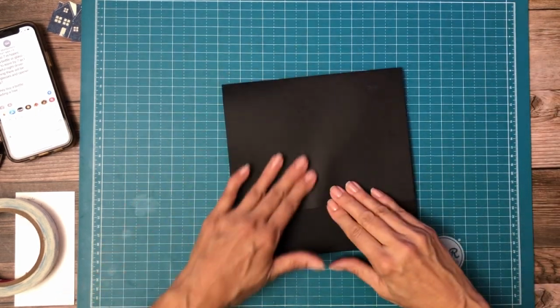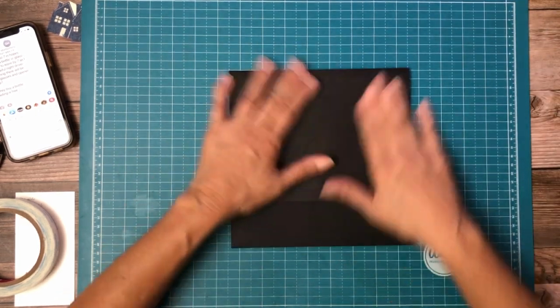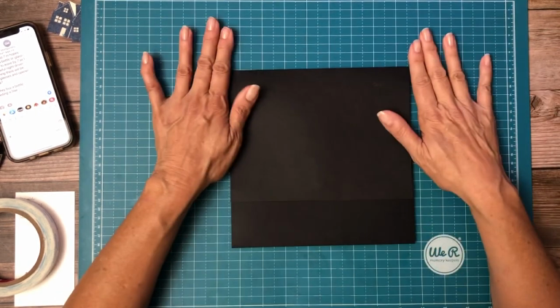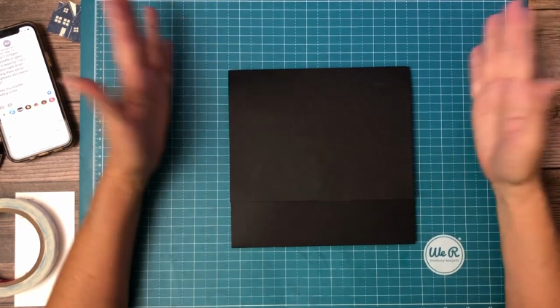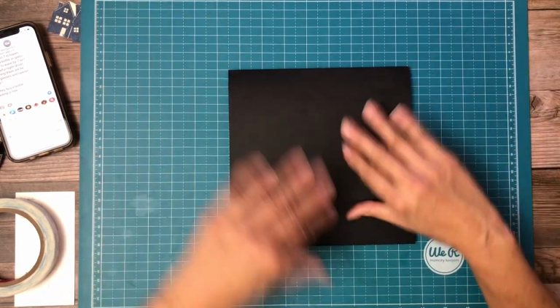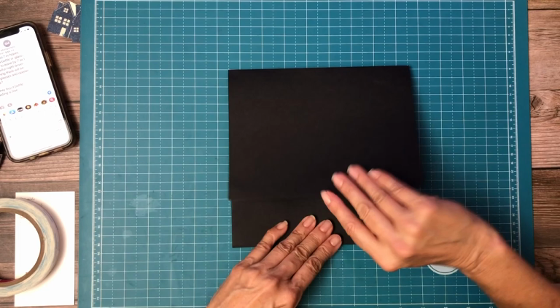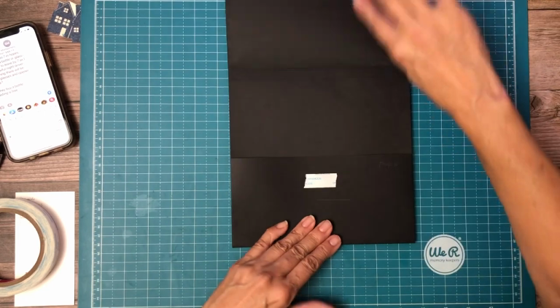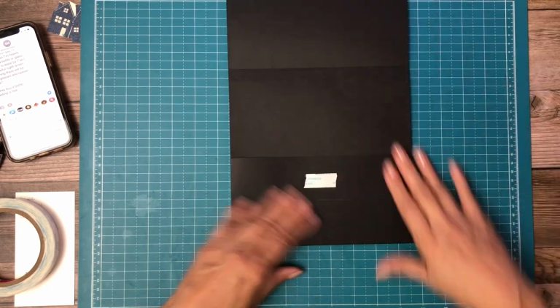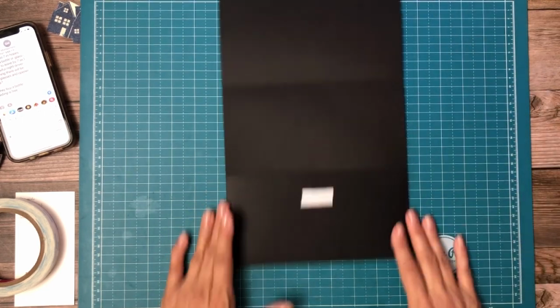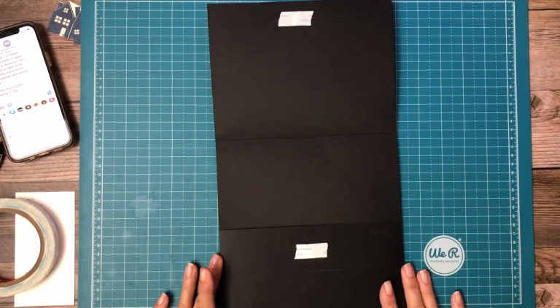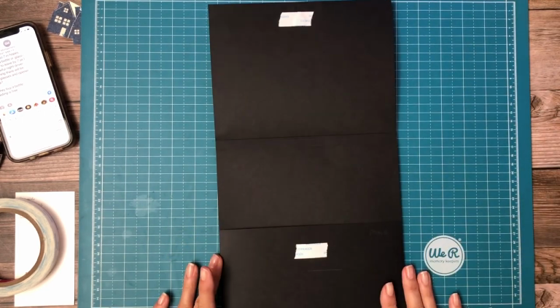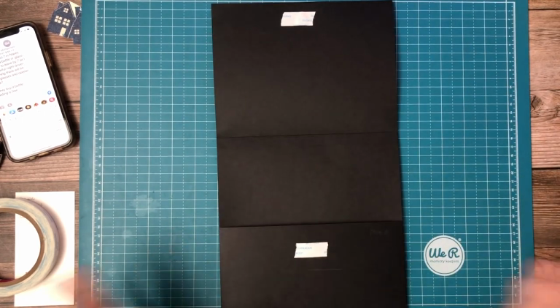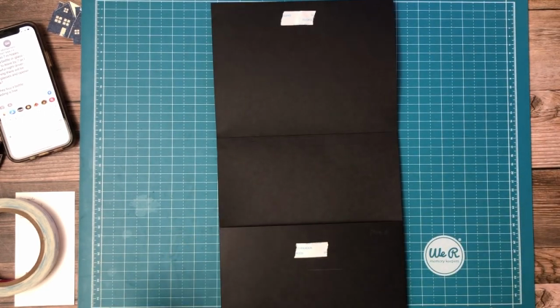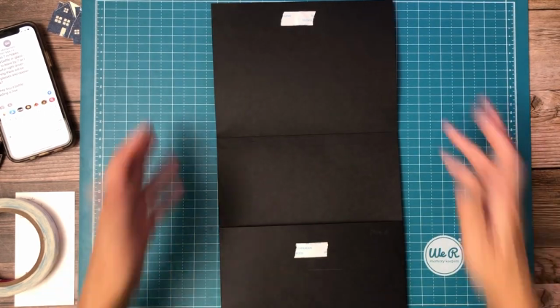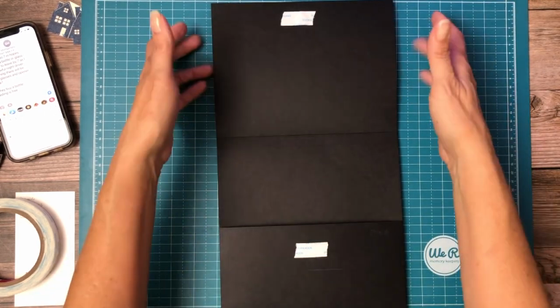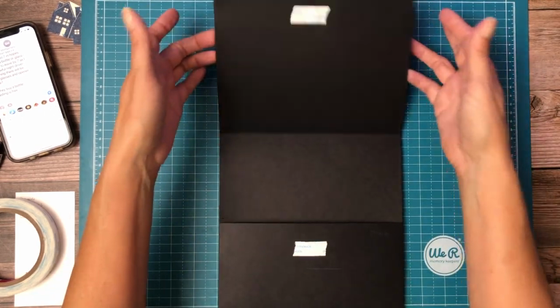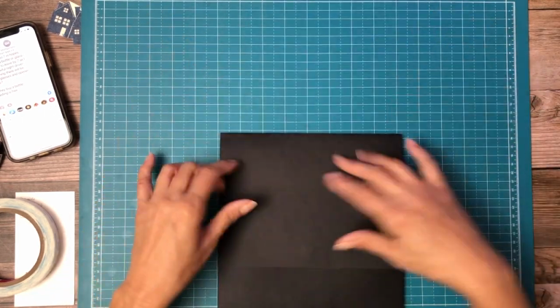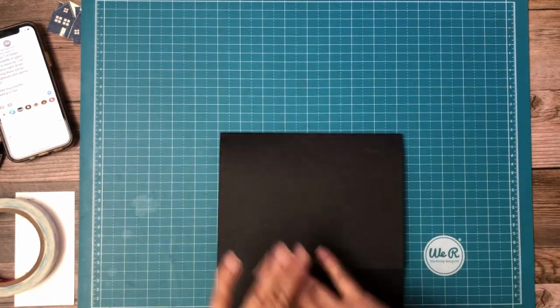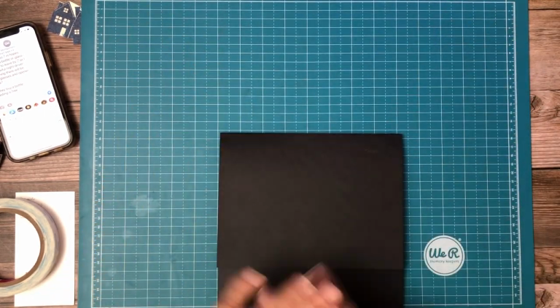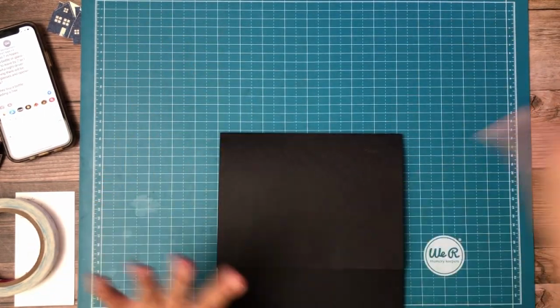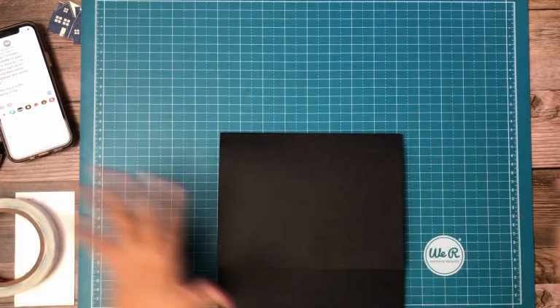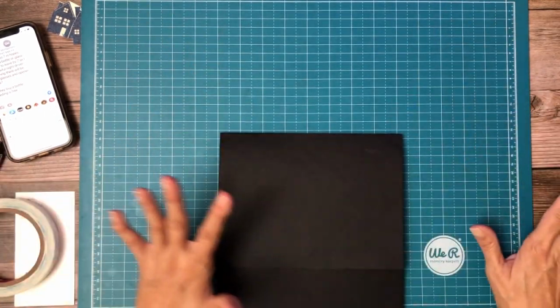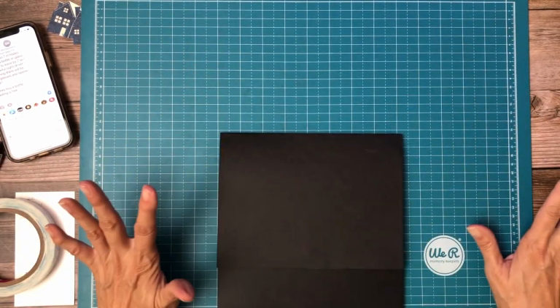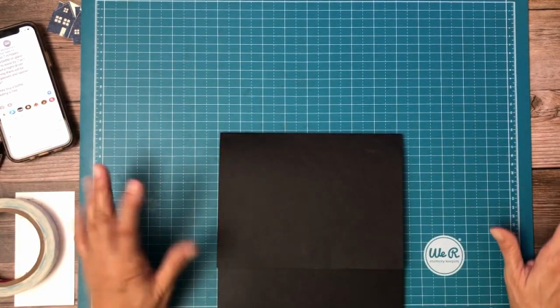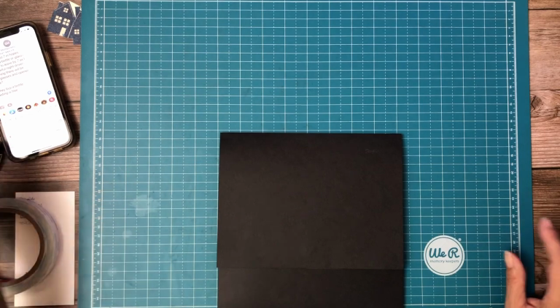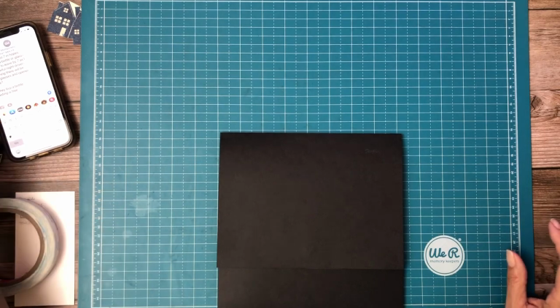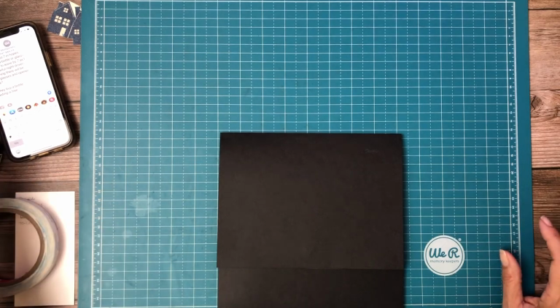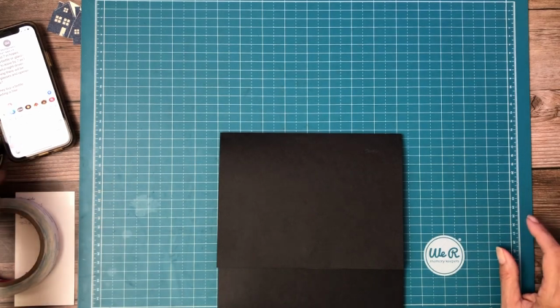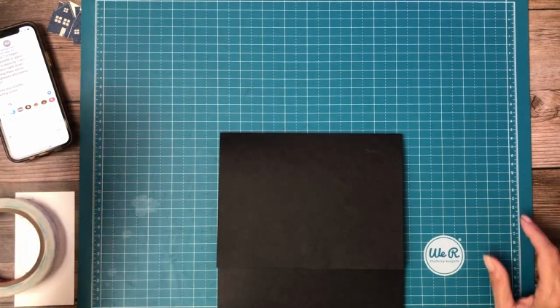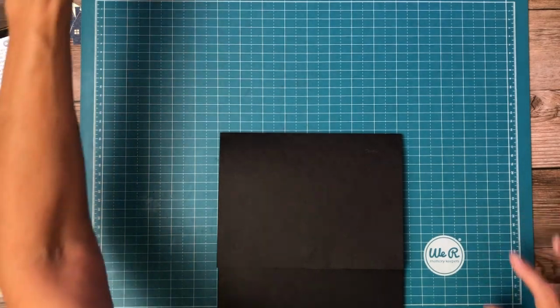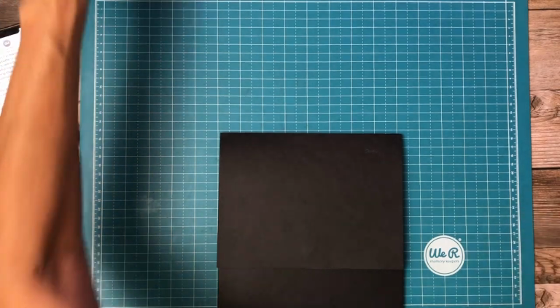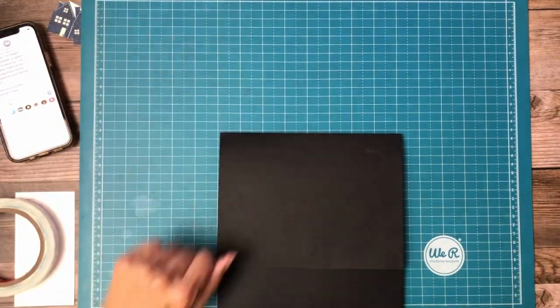There we go. So there is page six. I'll be back in a few minutes with my designer paper, and I promise I'm going to clean up my desk so I don't keep losing things. So I'll be back shortly.